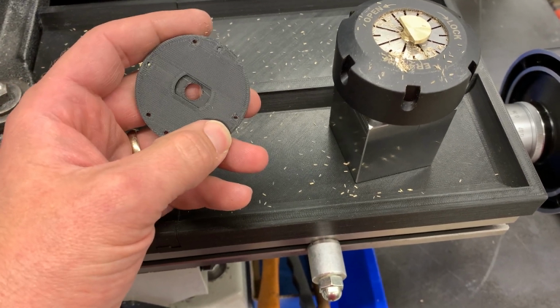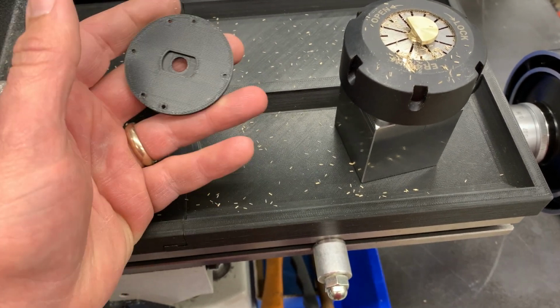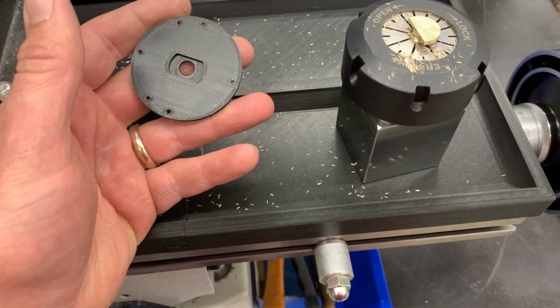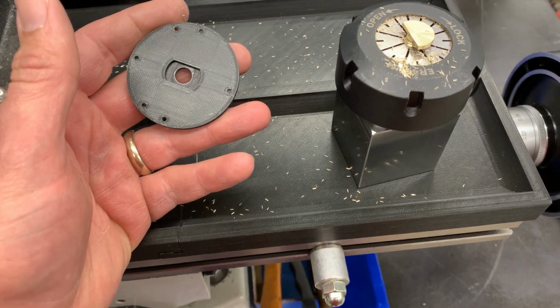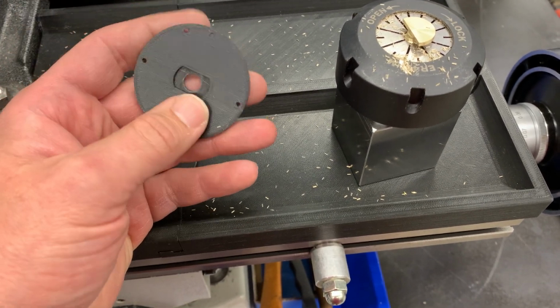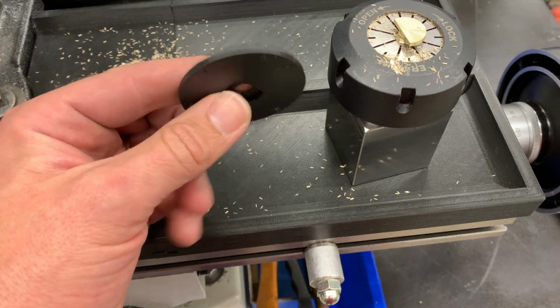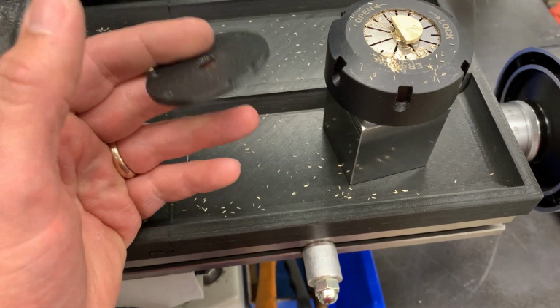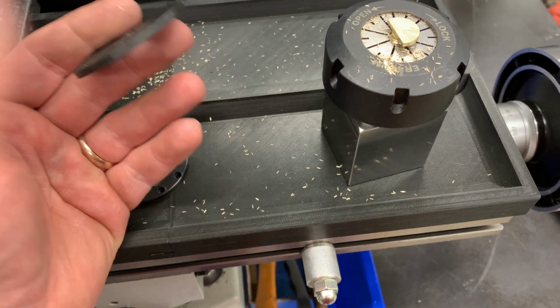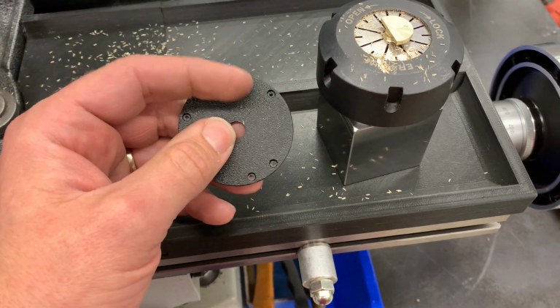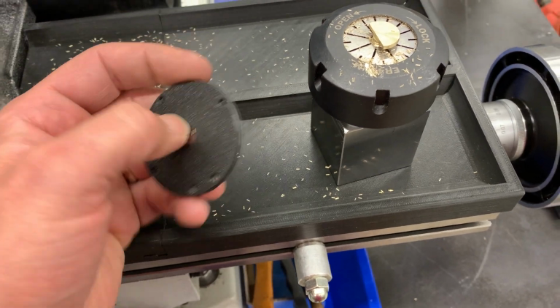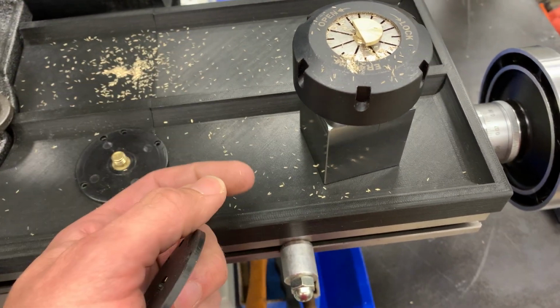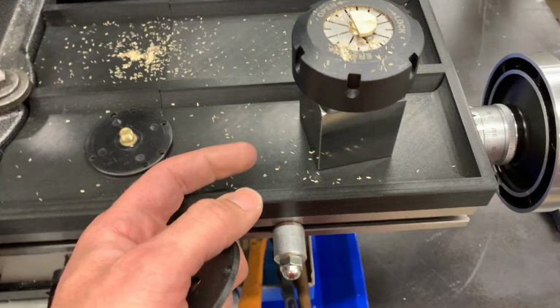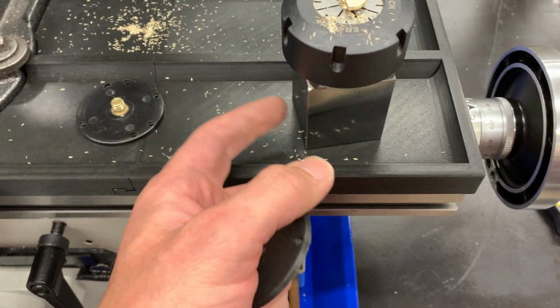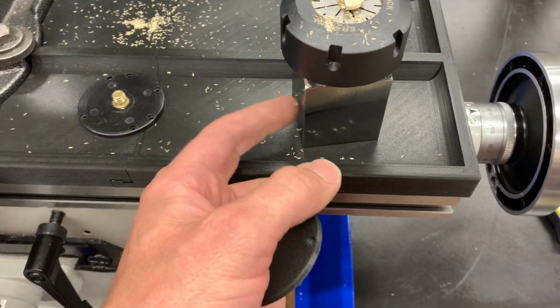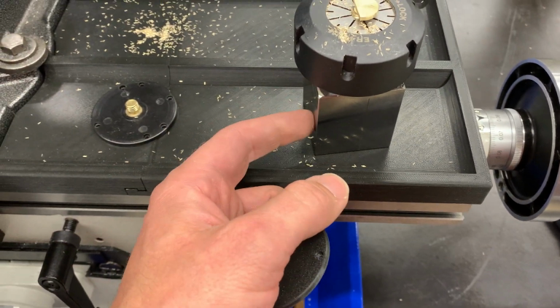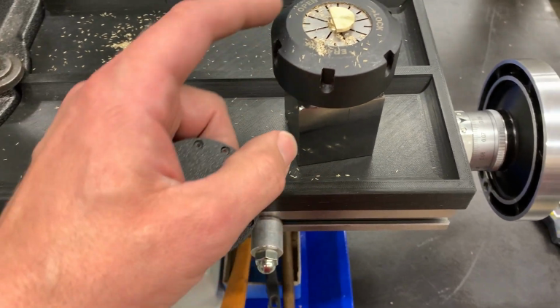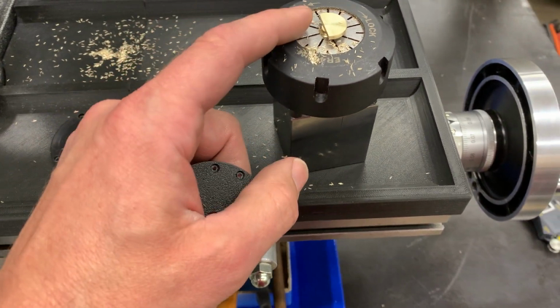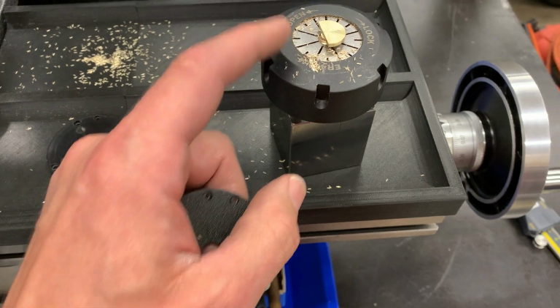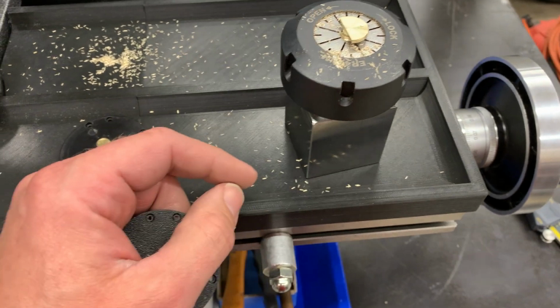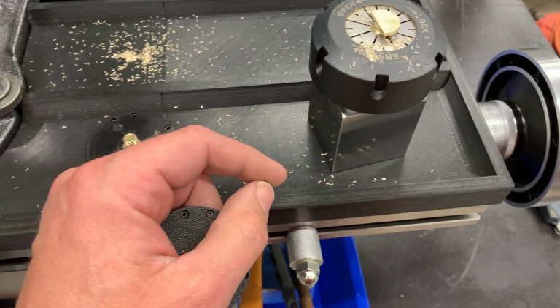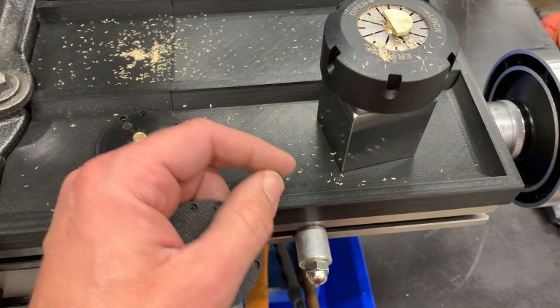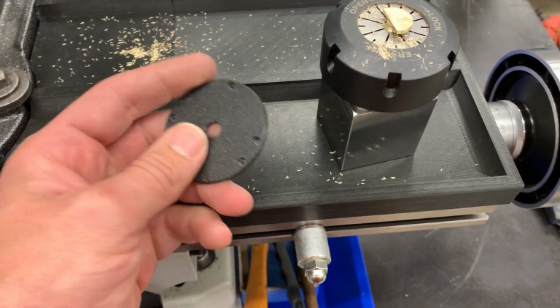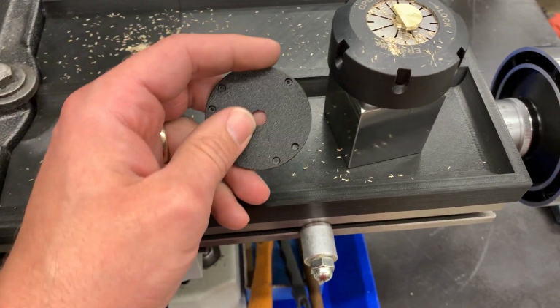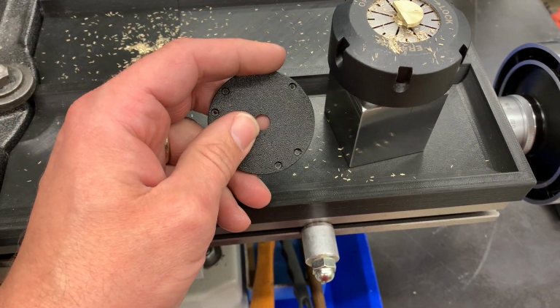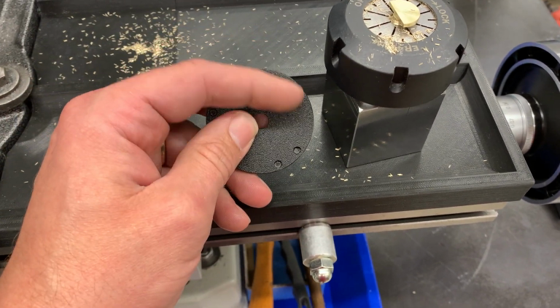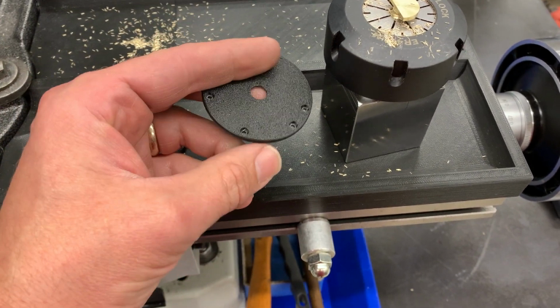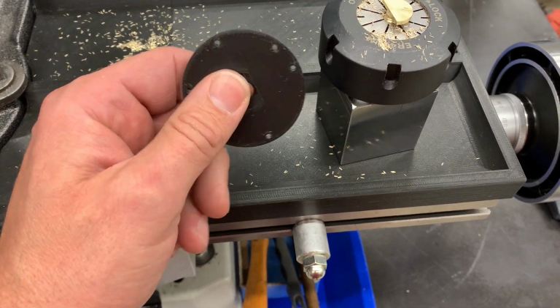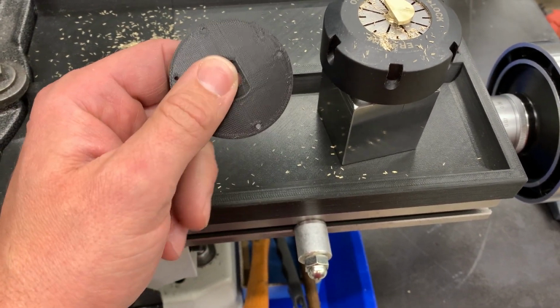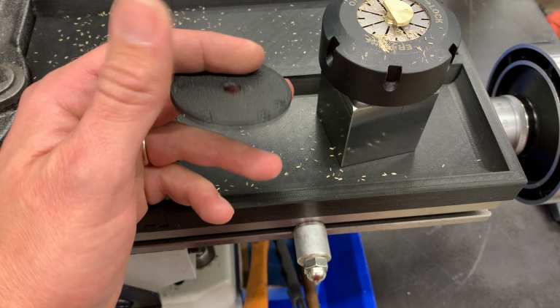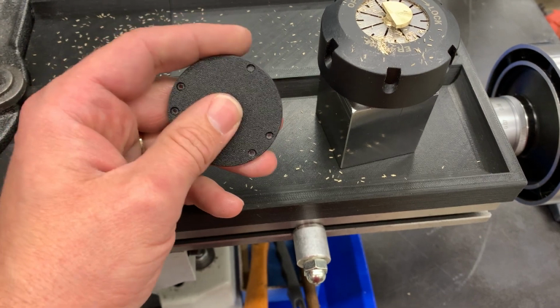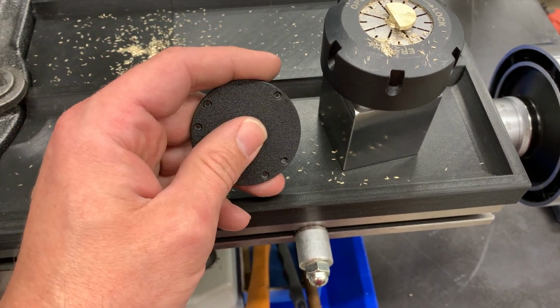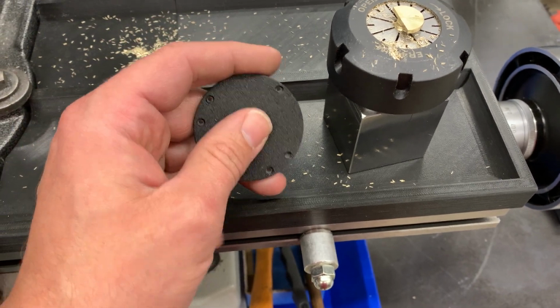The good news is that gives me all week to work on it. I tried to start on this earlier but I was waiting on a lot of the tooling — I didn't have these collet blocks nor this collet set to be able to do these last couple of operations until just yesterday and today.